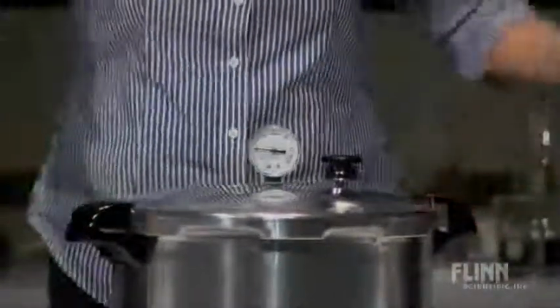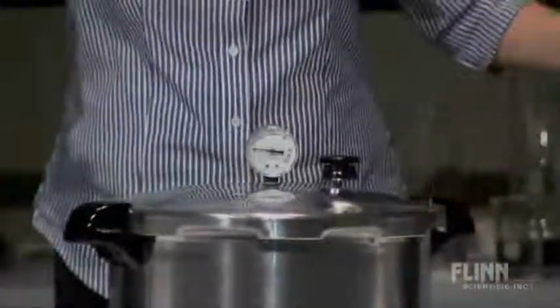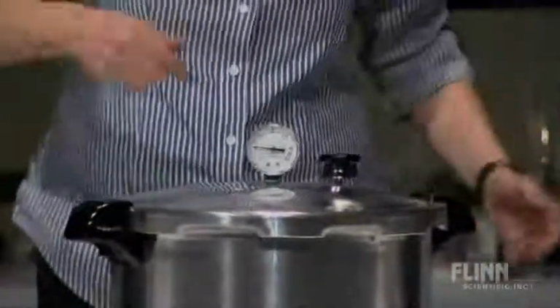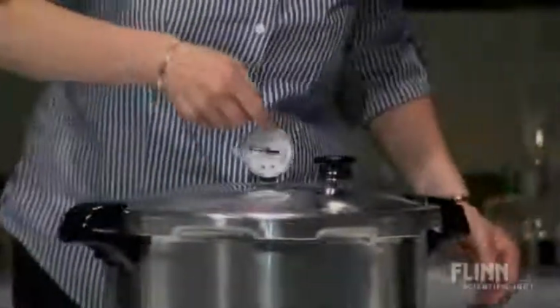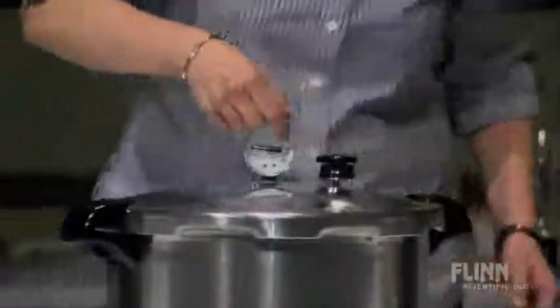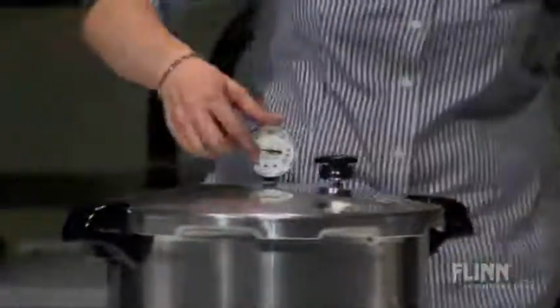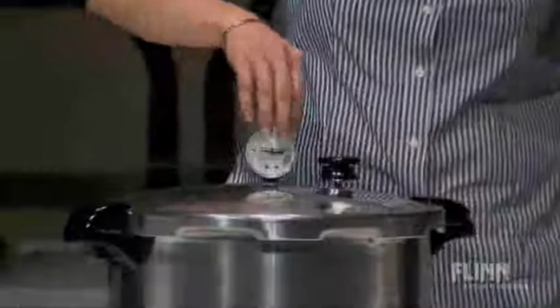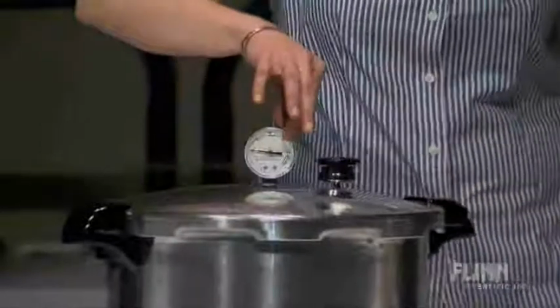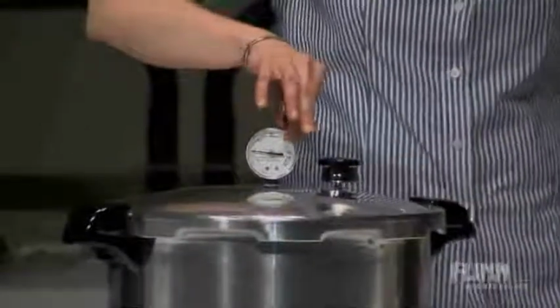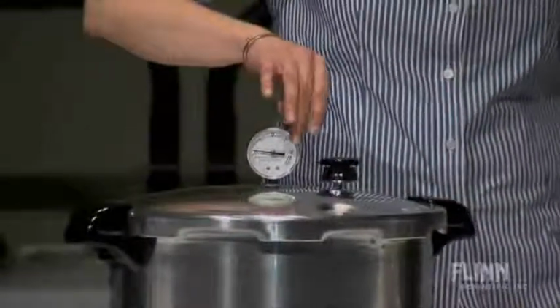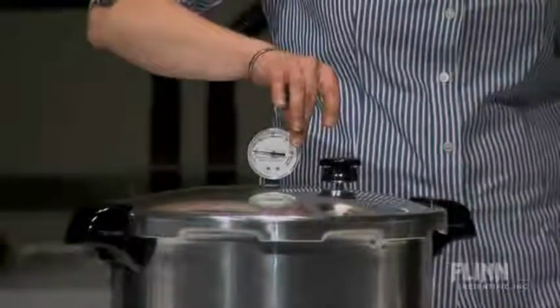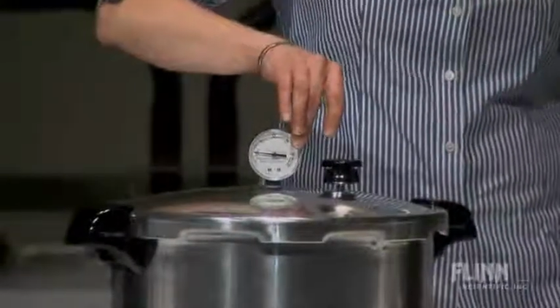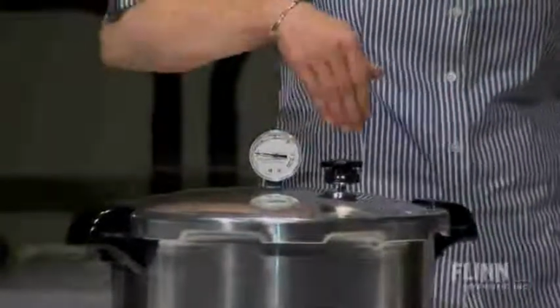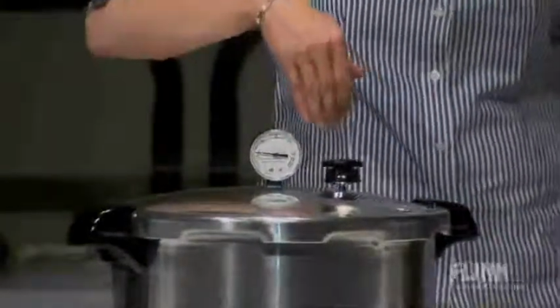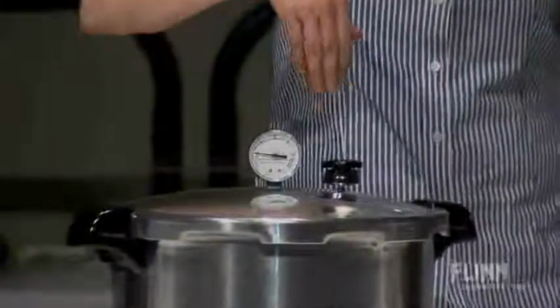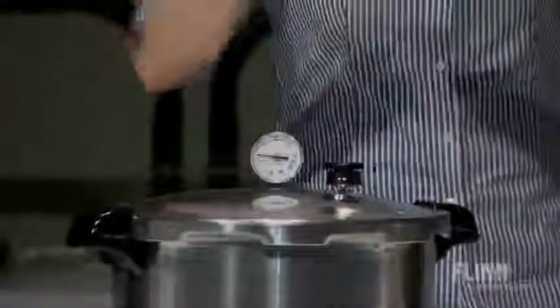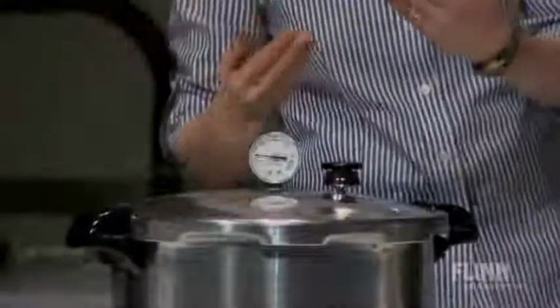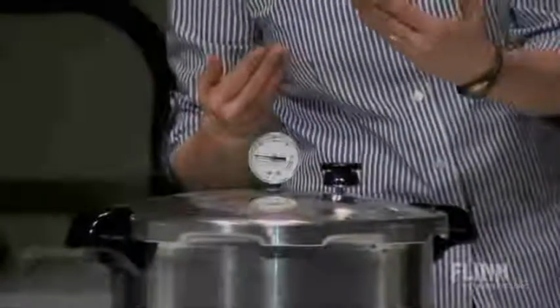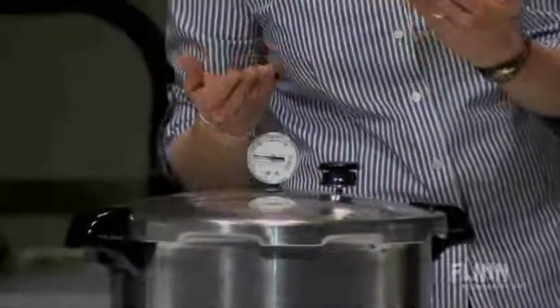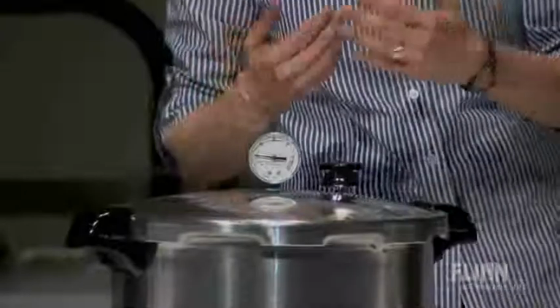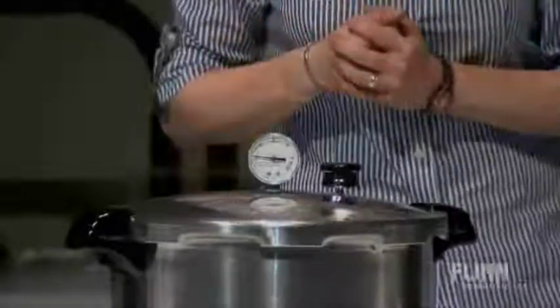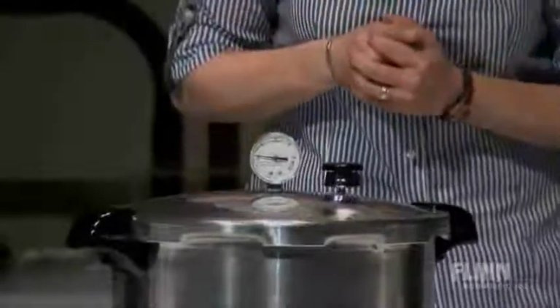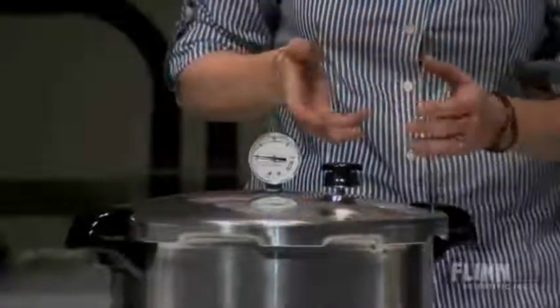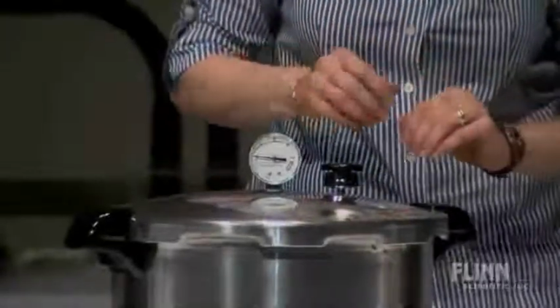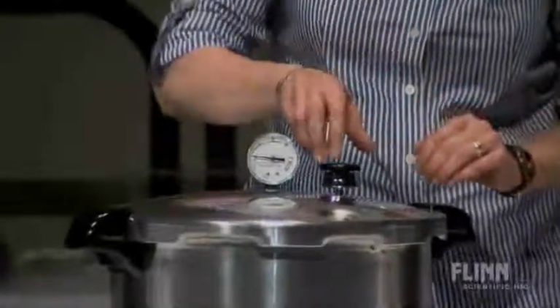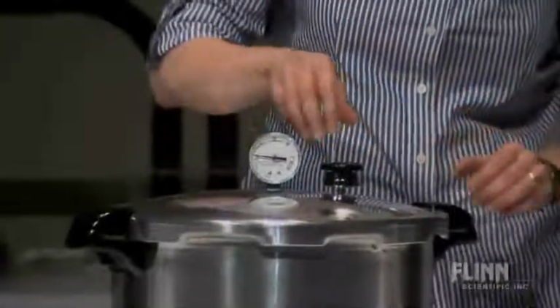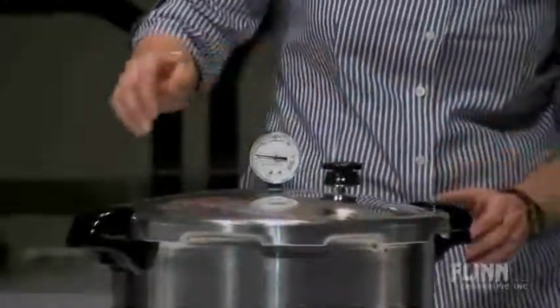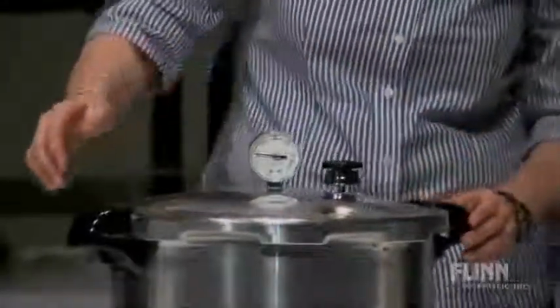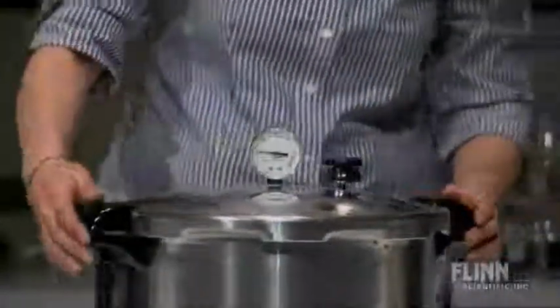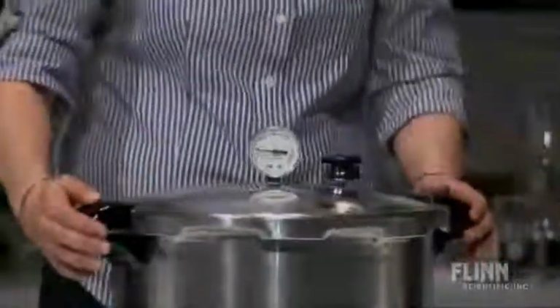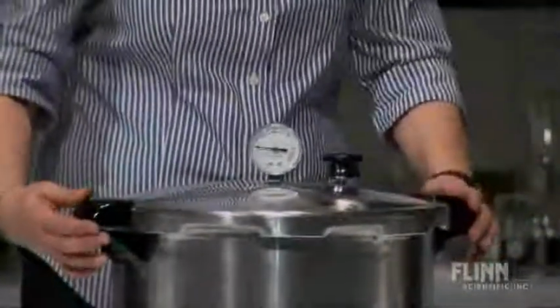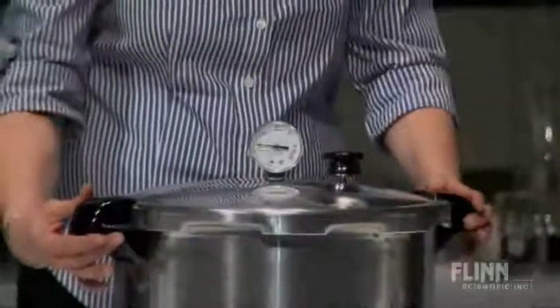Atmospheric pressure — at least. And the gauge on here says when it's up to full pressure, it's at 15. That's 15 over atmospheric pressure. So I put some styrofoam down in there. Let's see what we got inside.